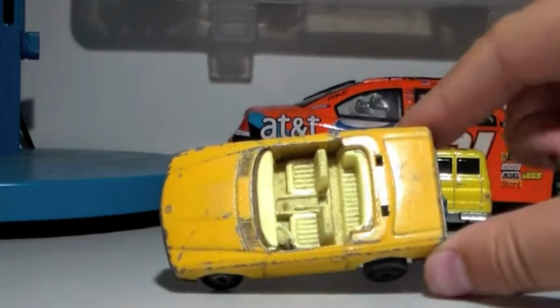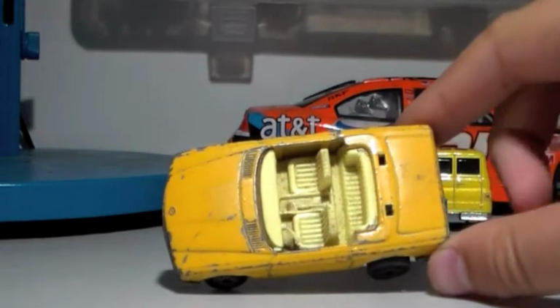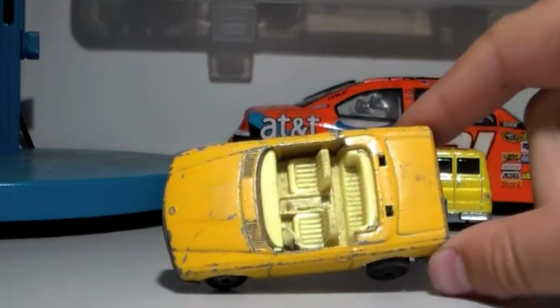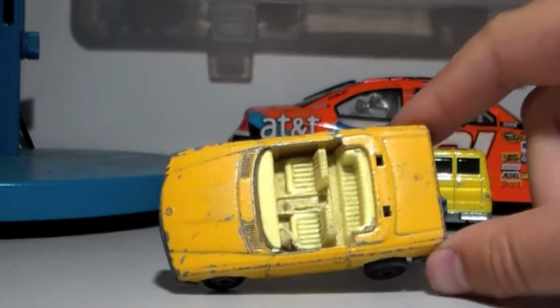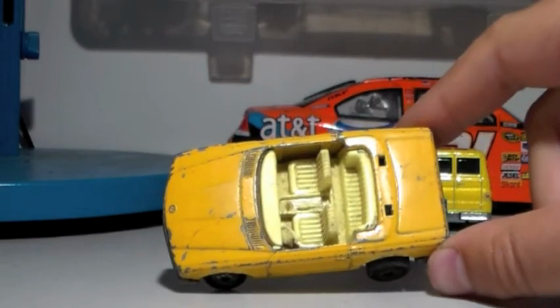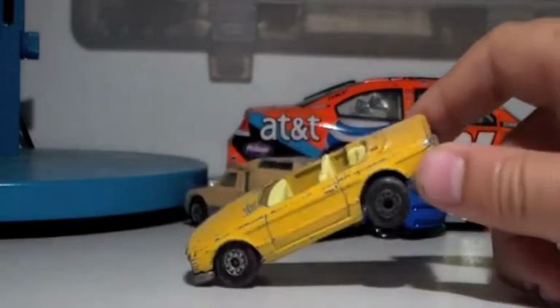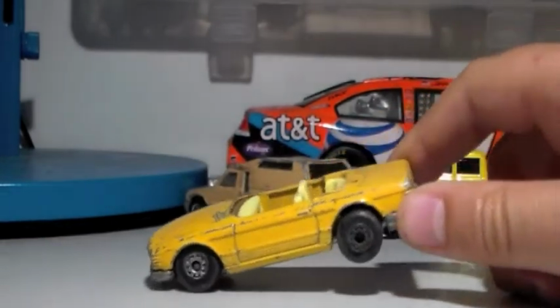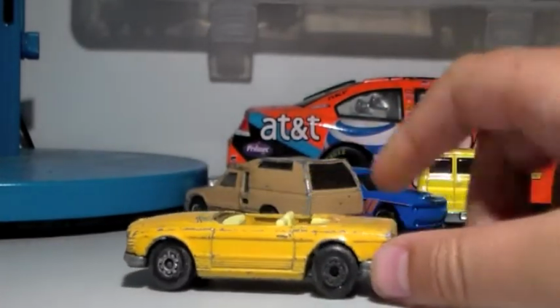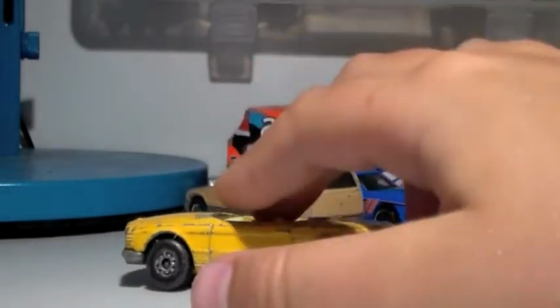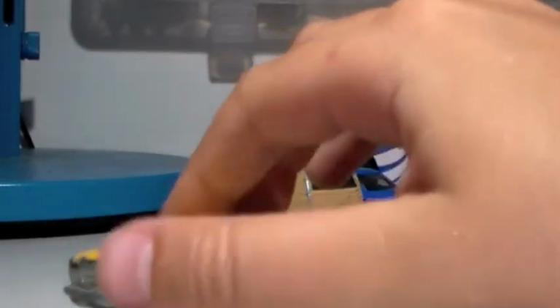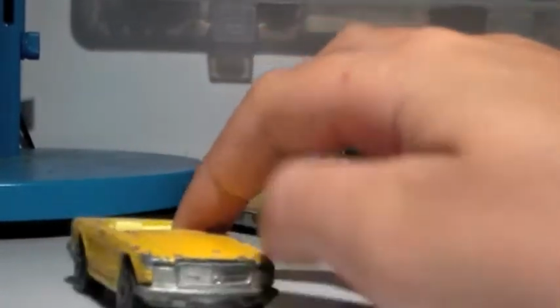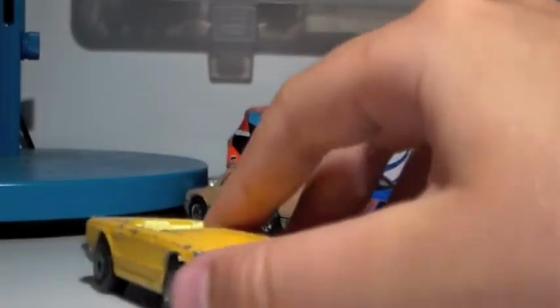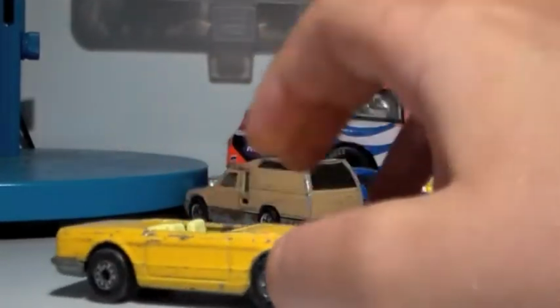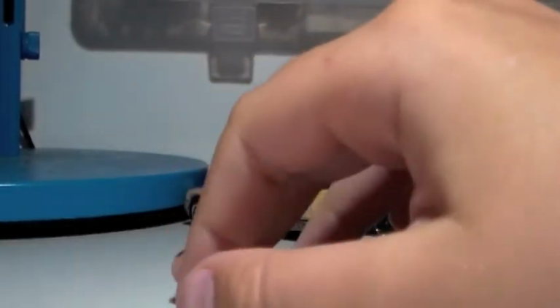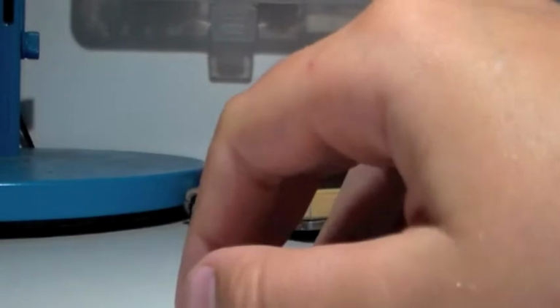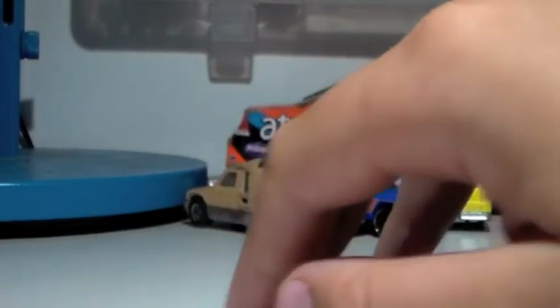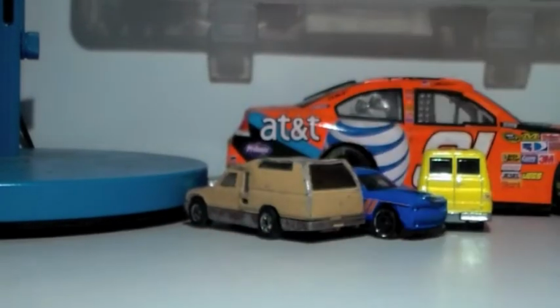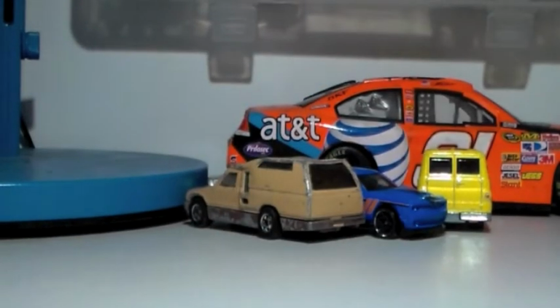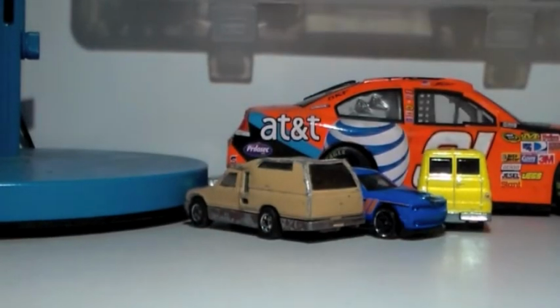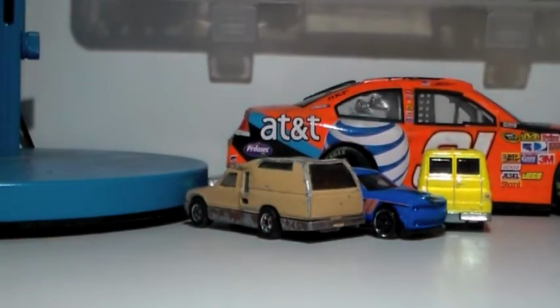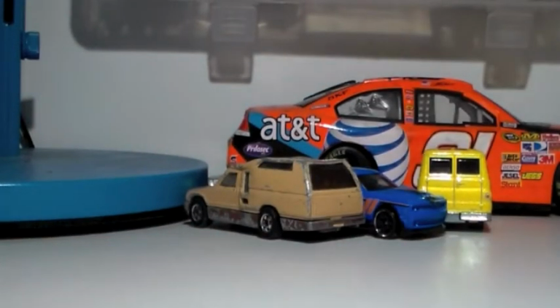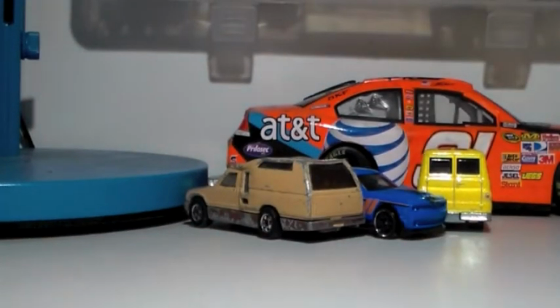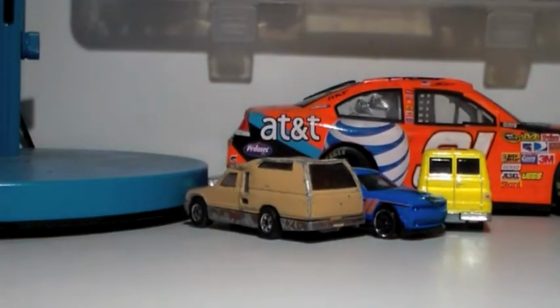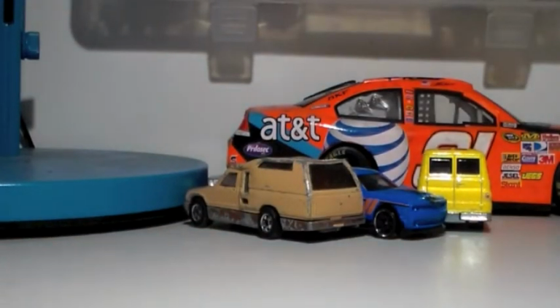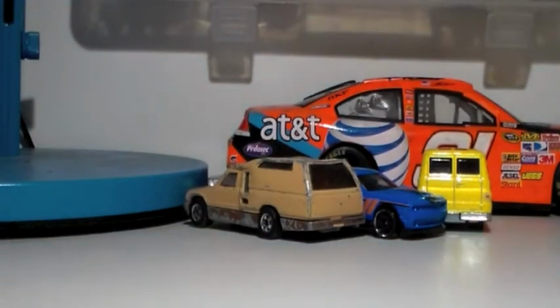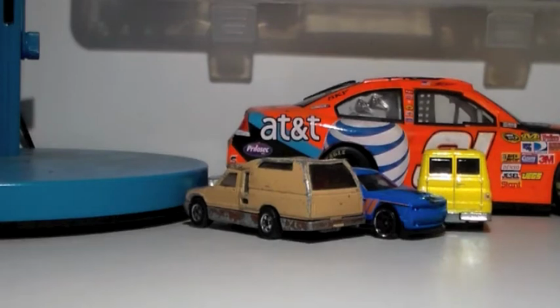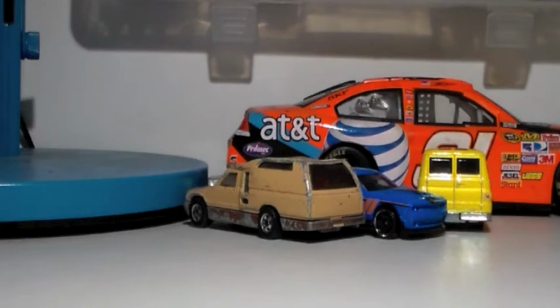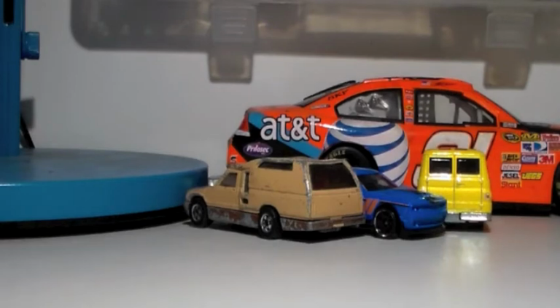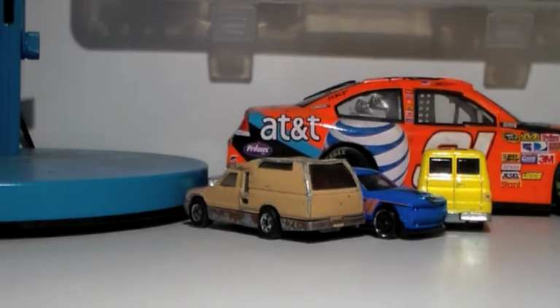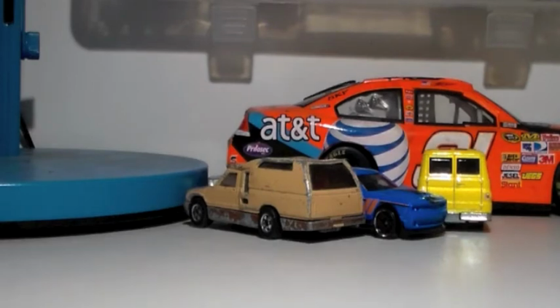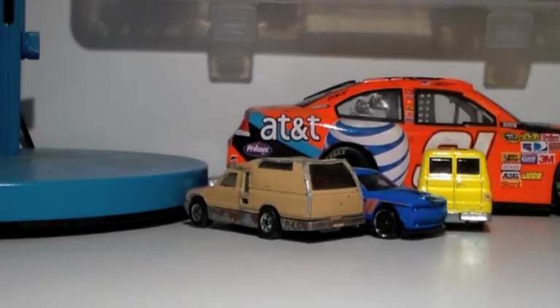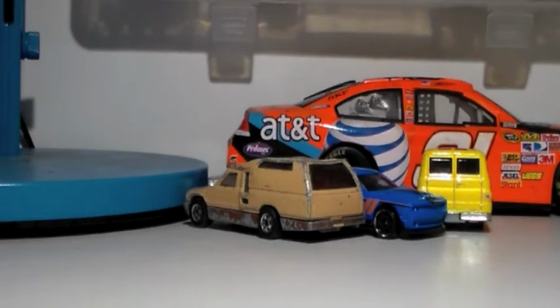I also got this old Matchbox — it's missing basically the whole top piece, so it's really beat up. My mom found these at a house sale on the way back and mailed them to me while I was at camp, which was super cool.